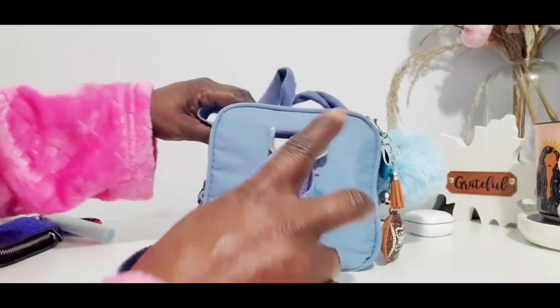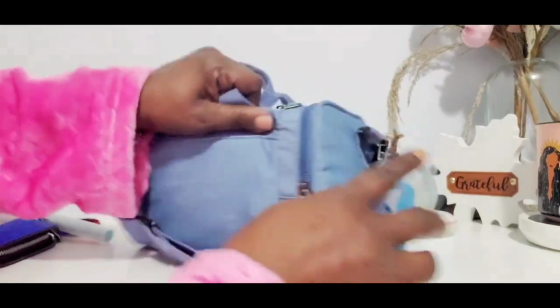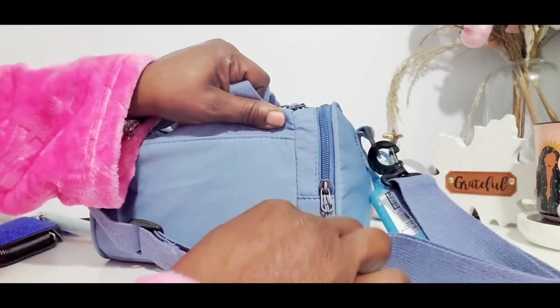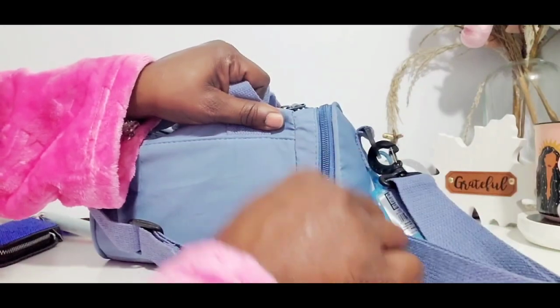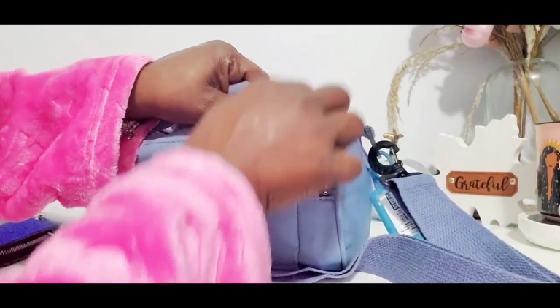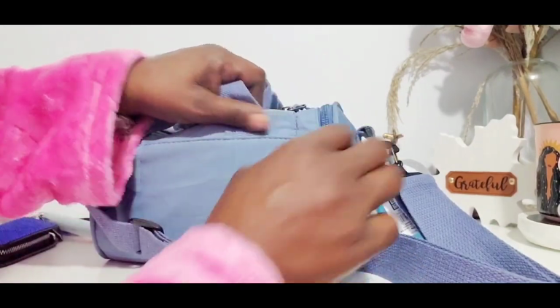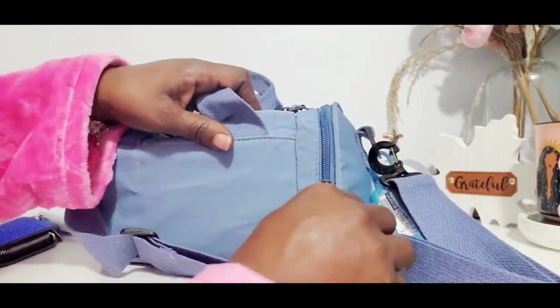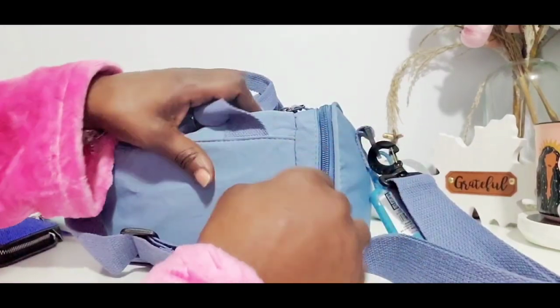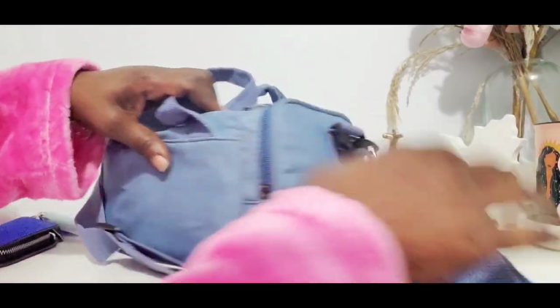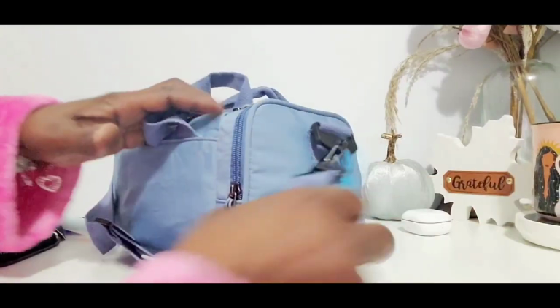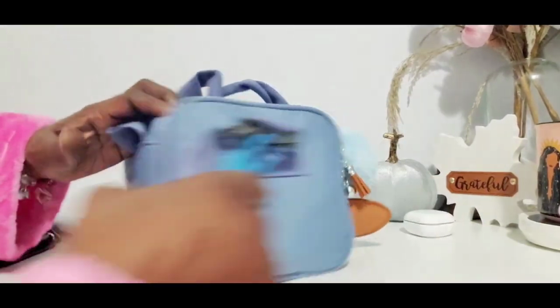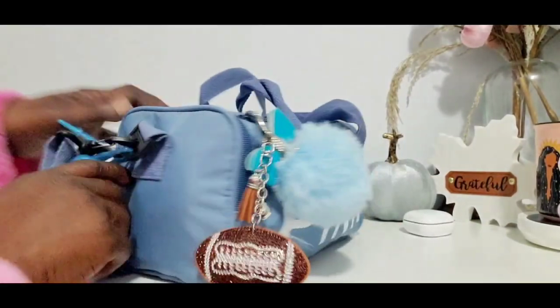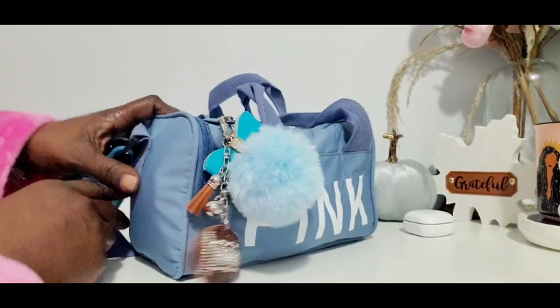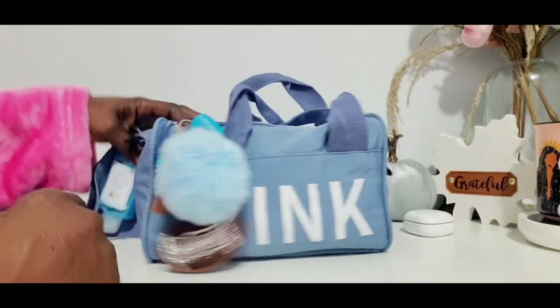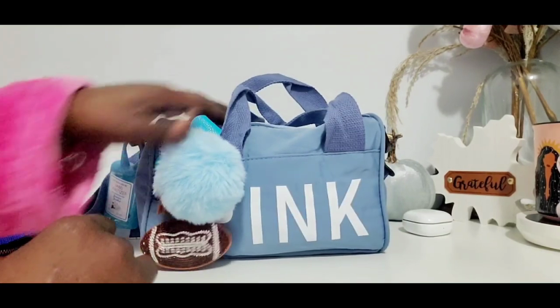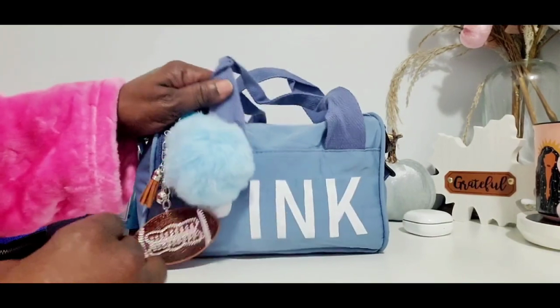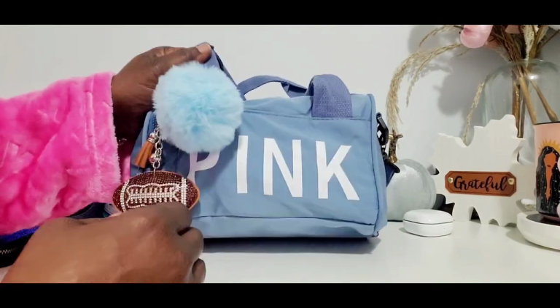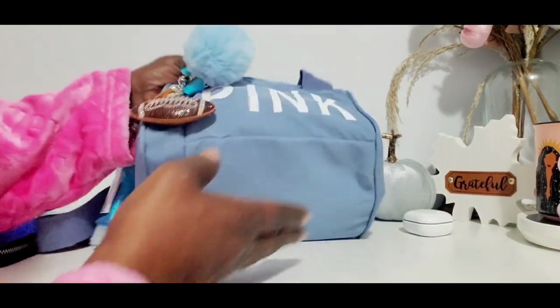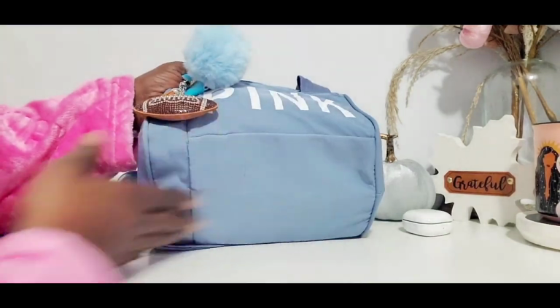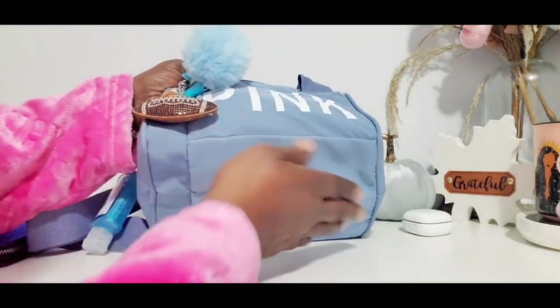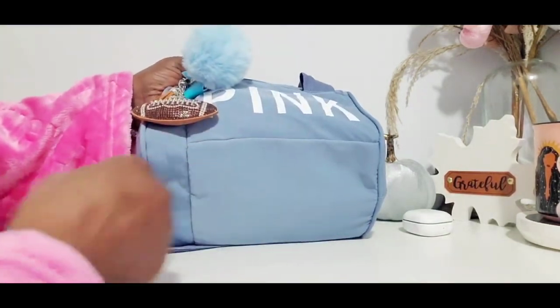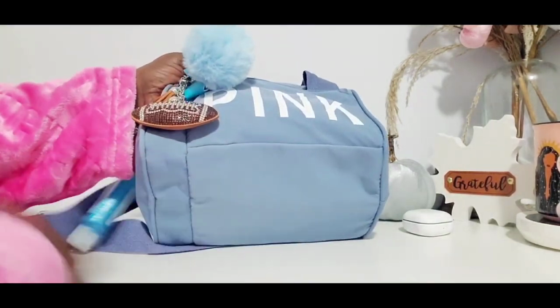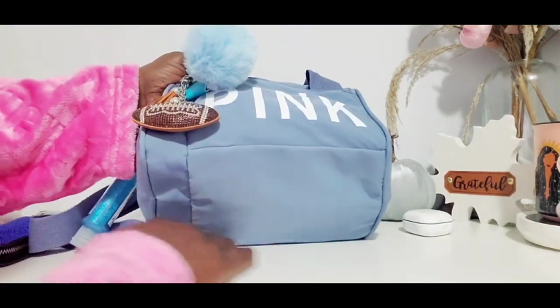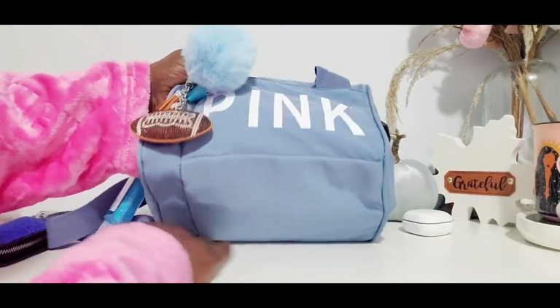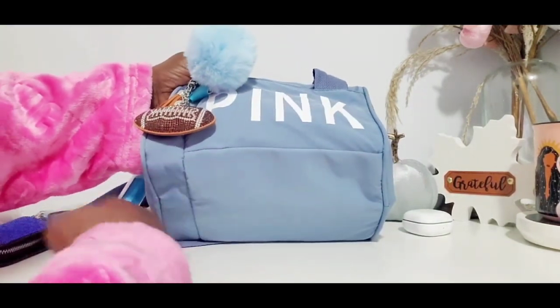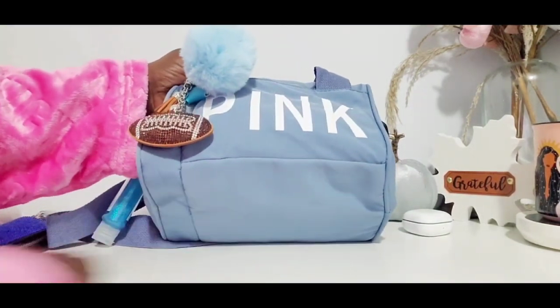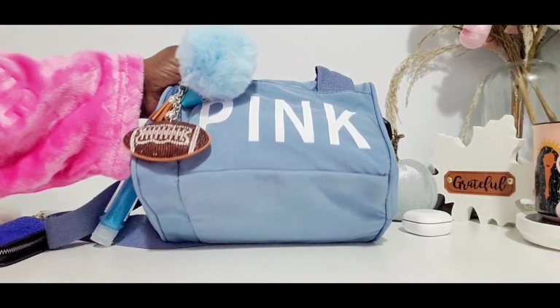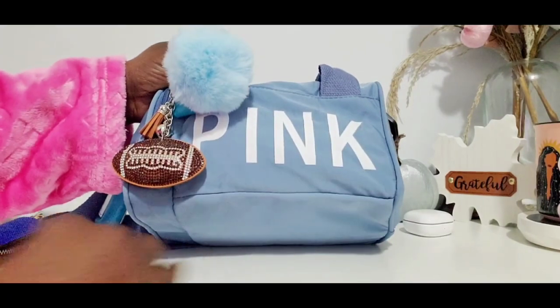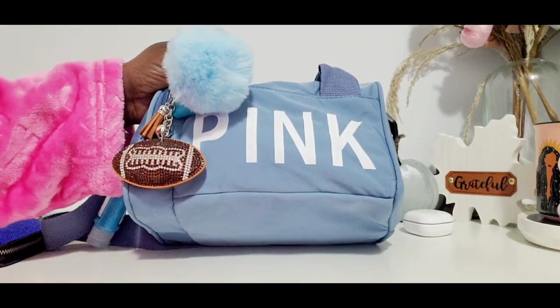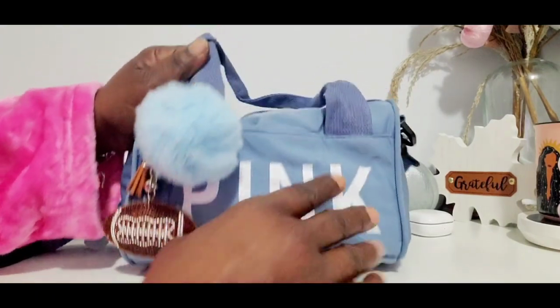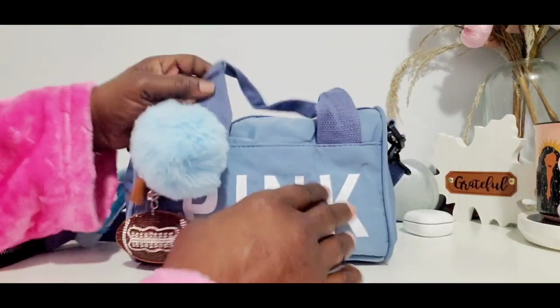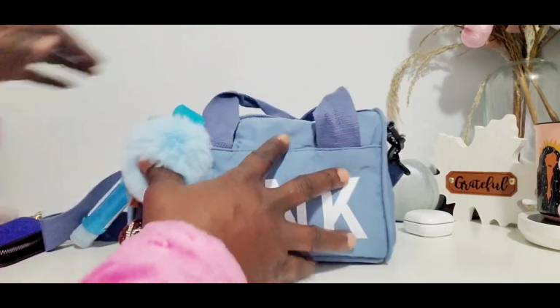So you guys can see the zipper right here. Most duffels do not have any feet on them.